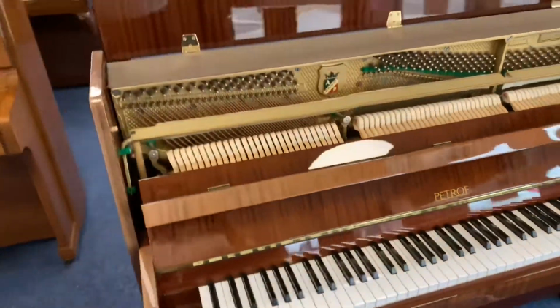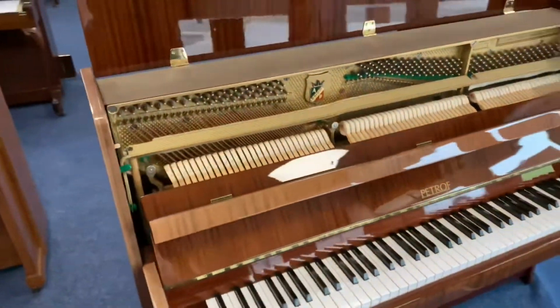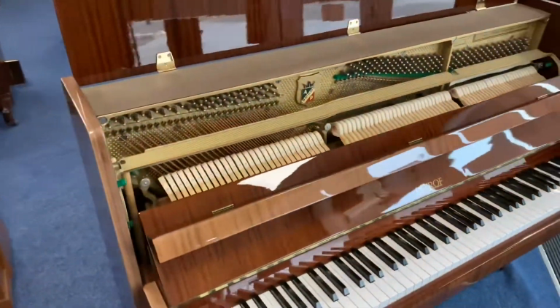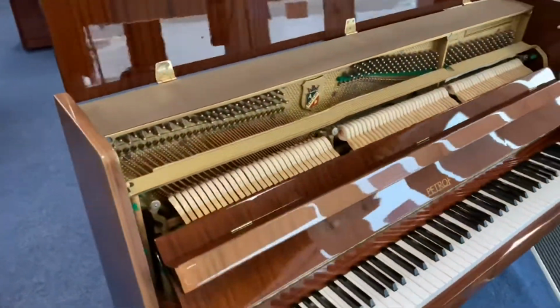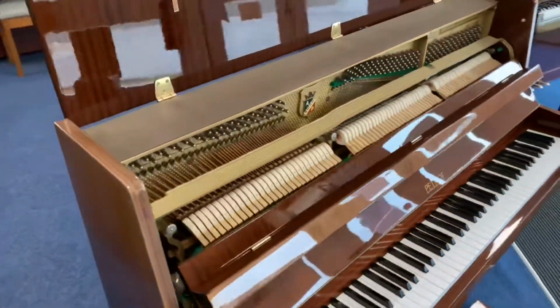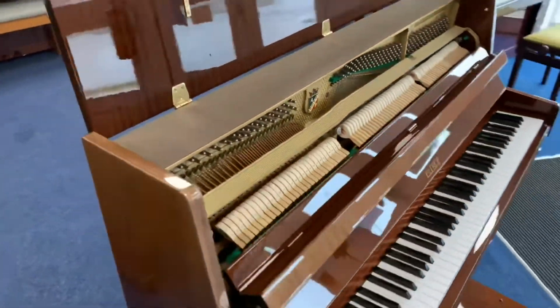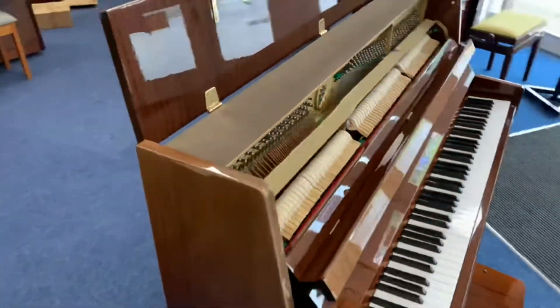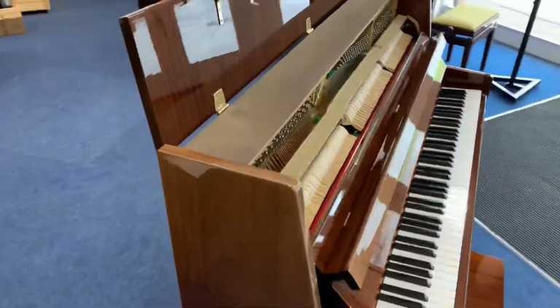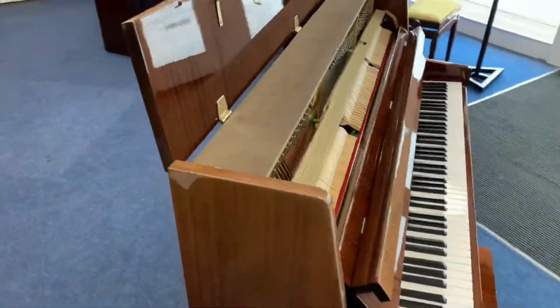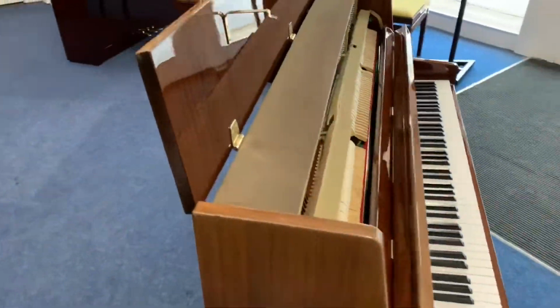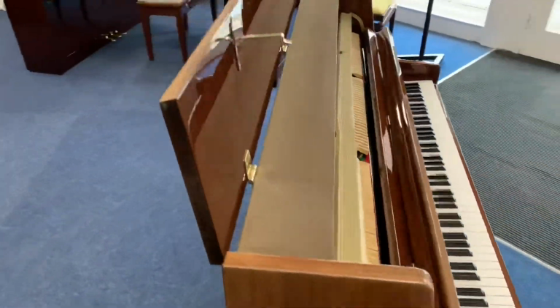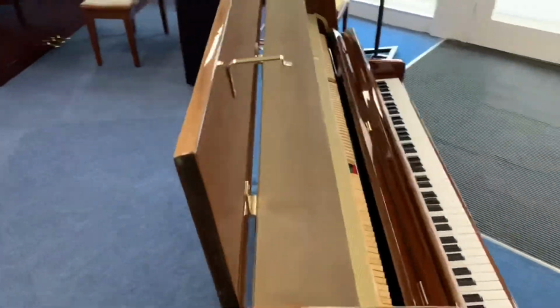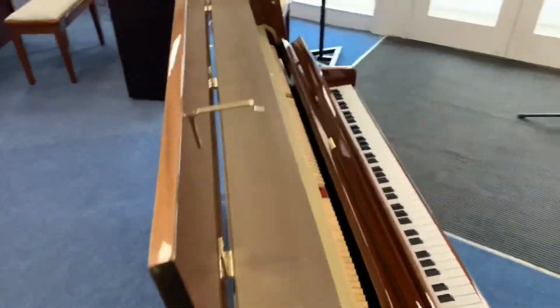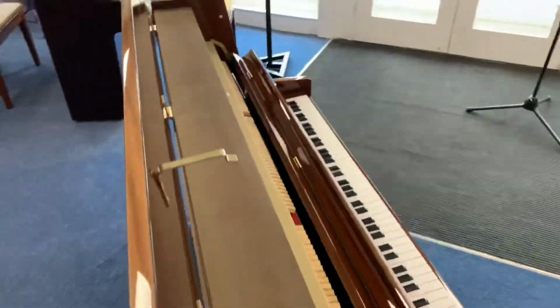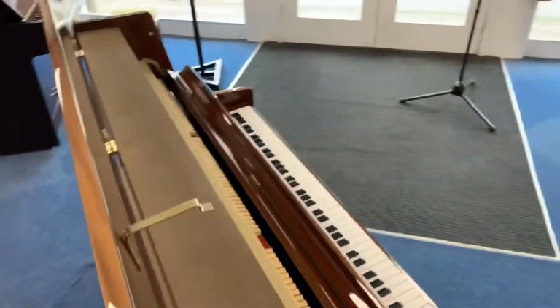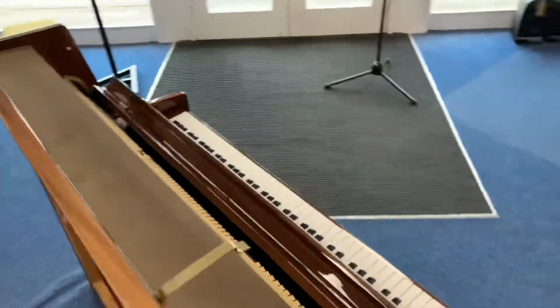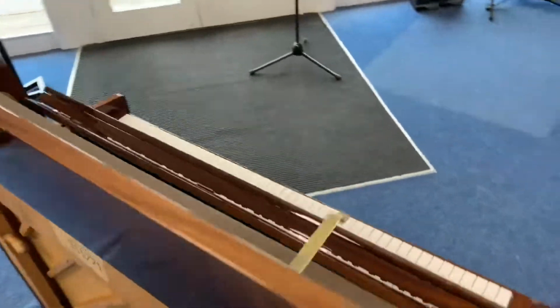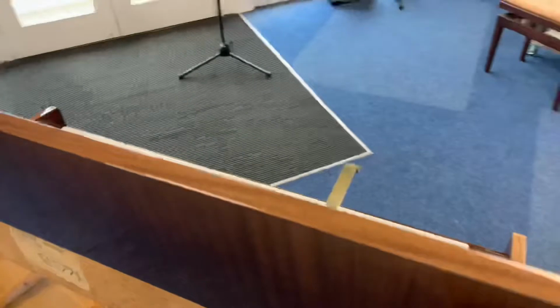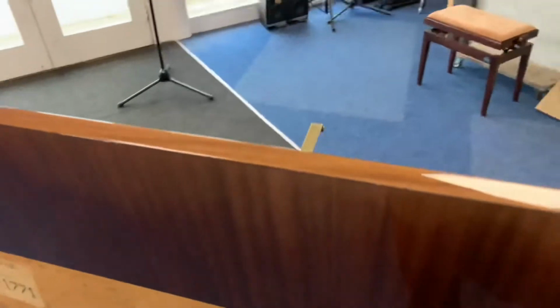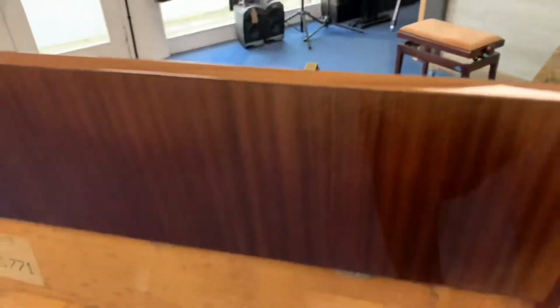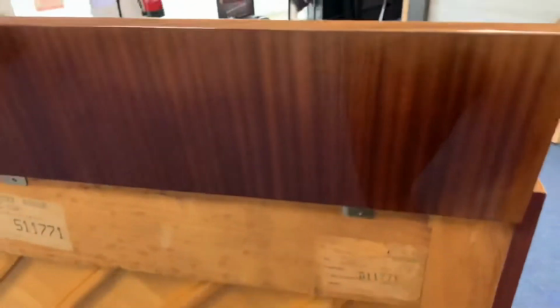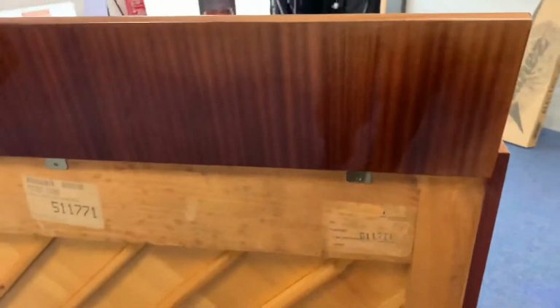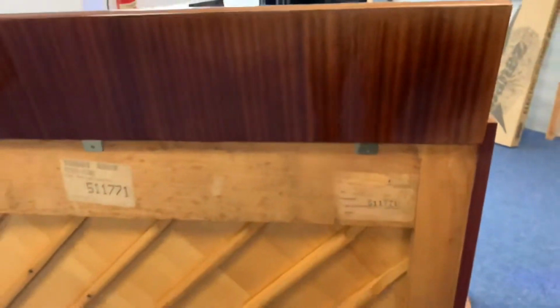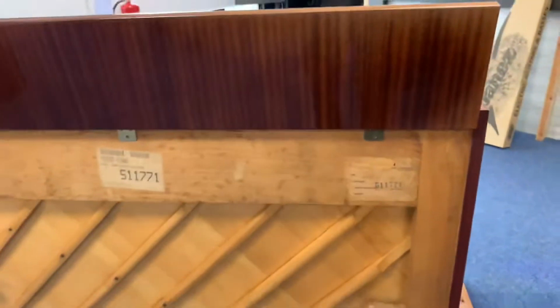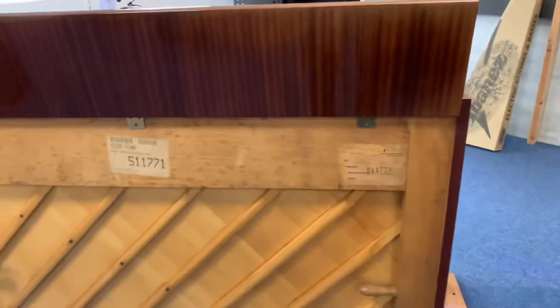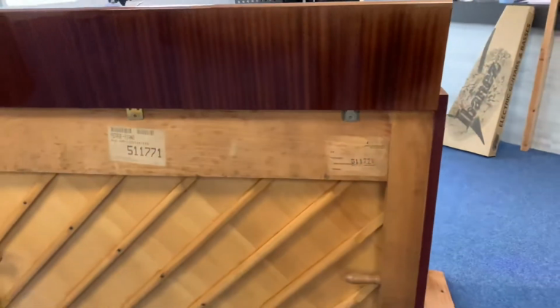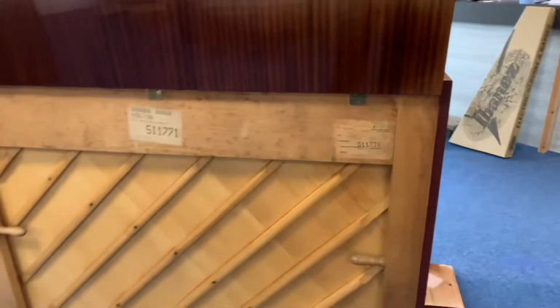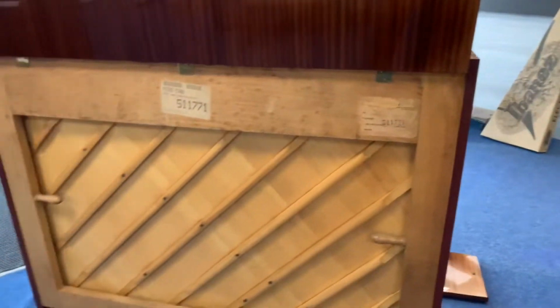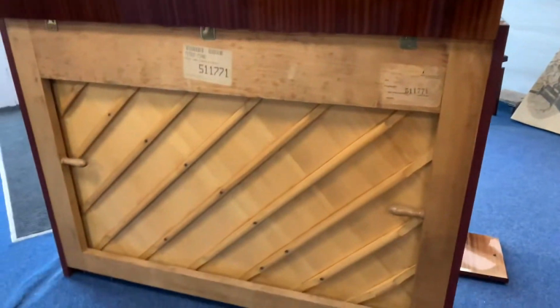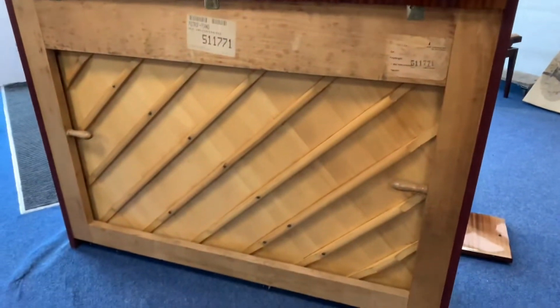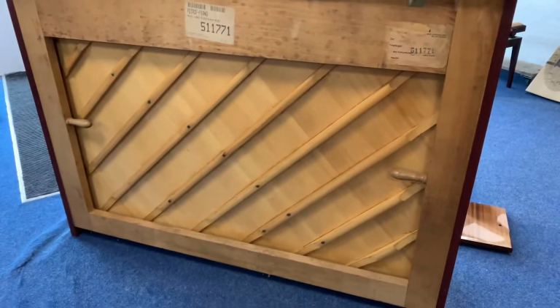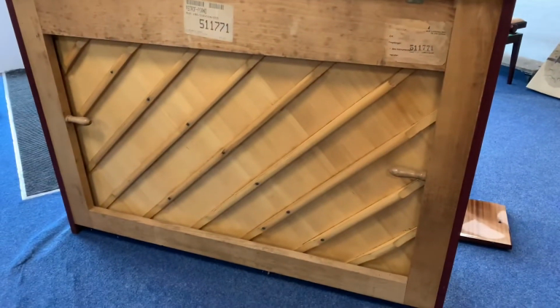I'll move it round for you now so you can see the back of the piano. Just come round here — and there's the back of the piano.